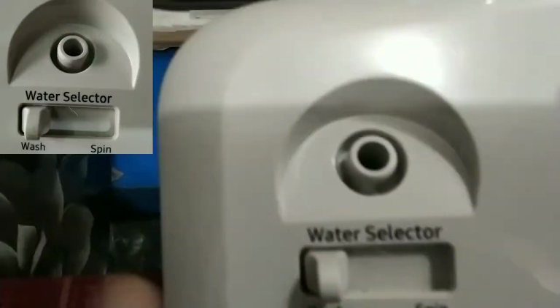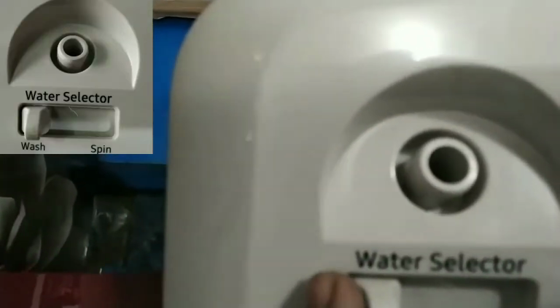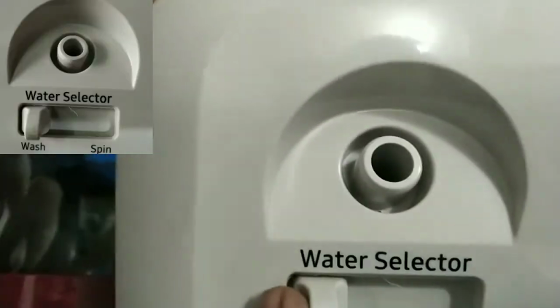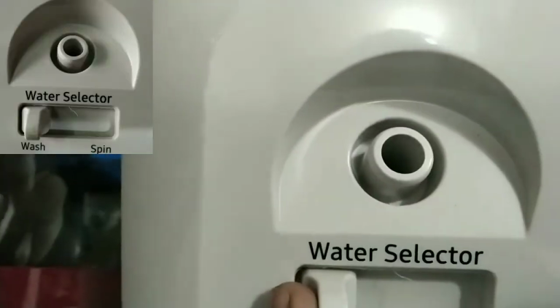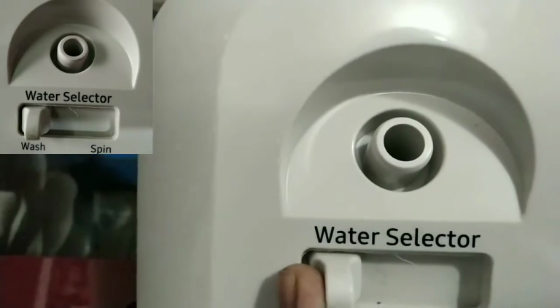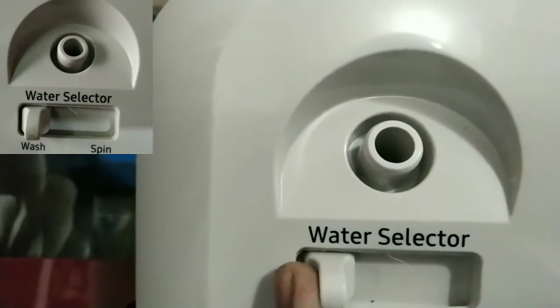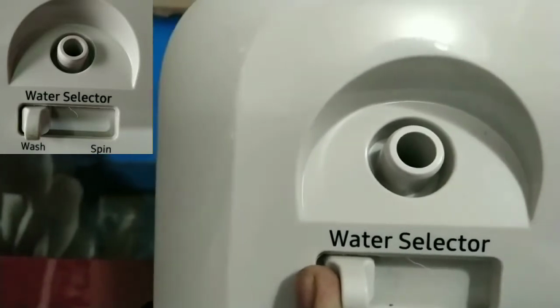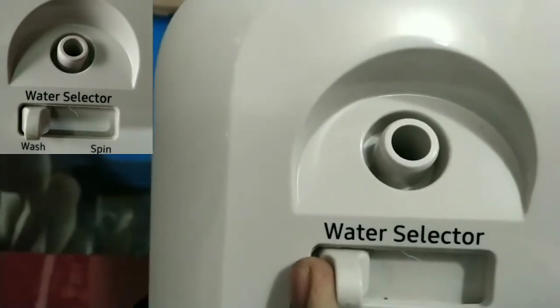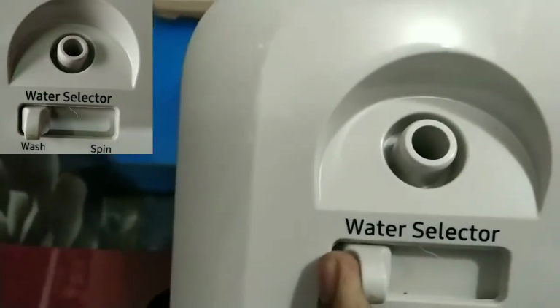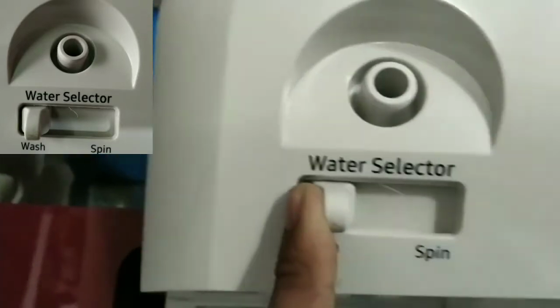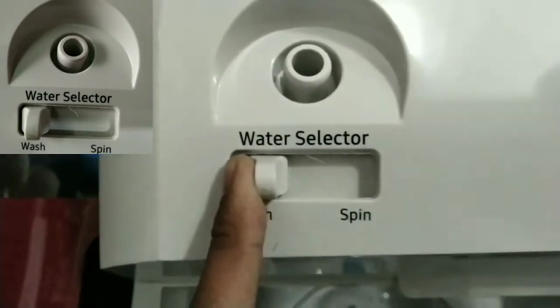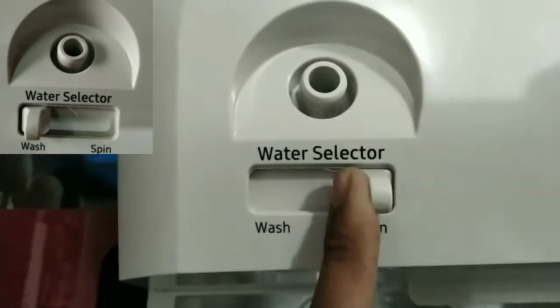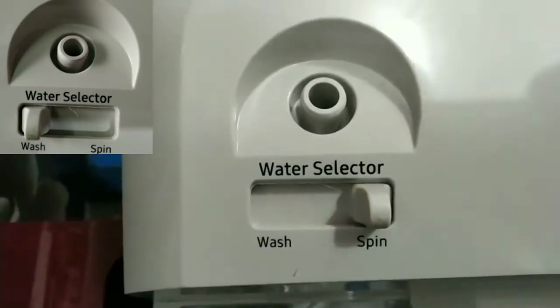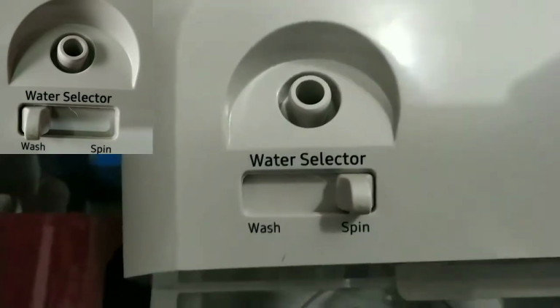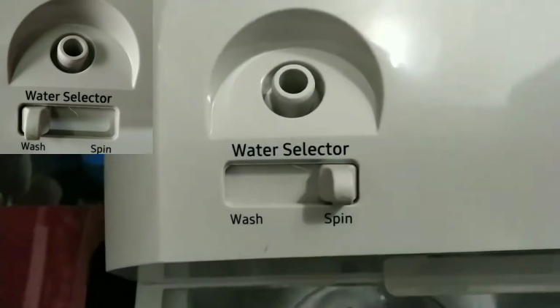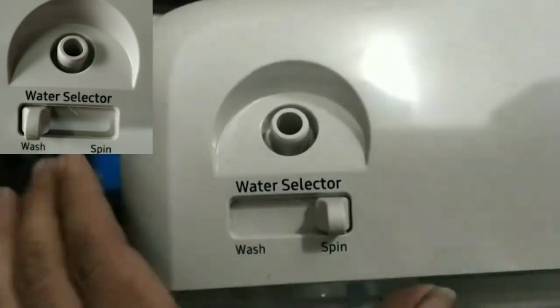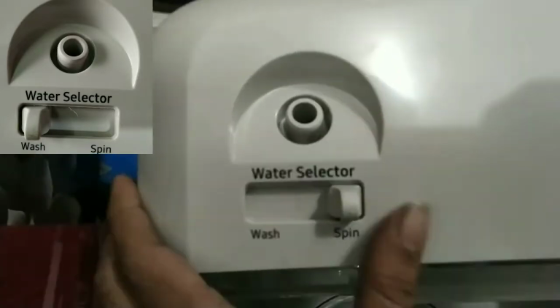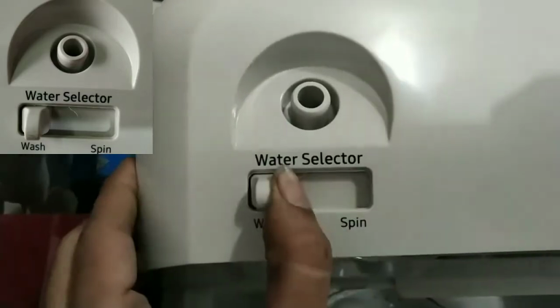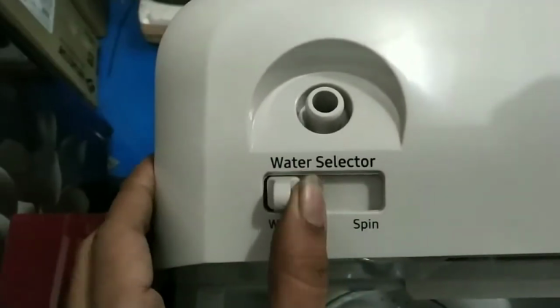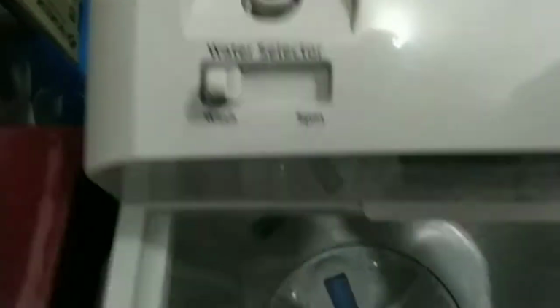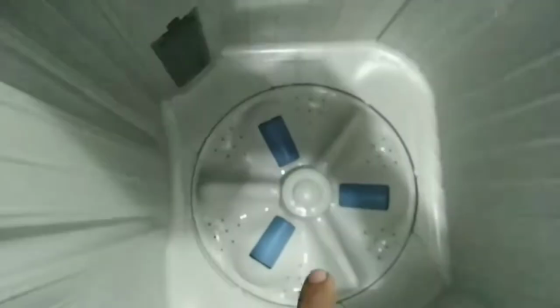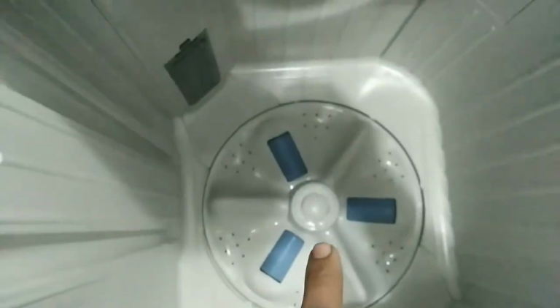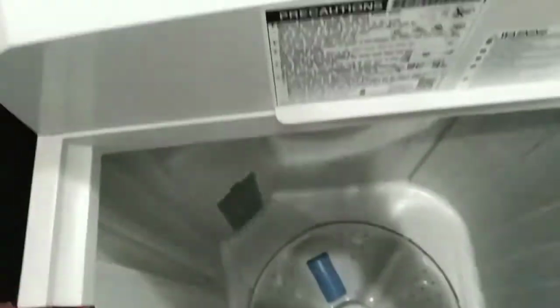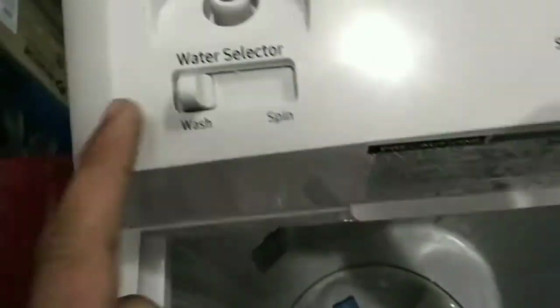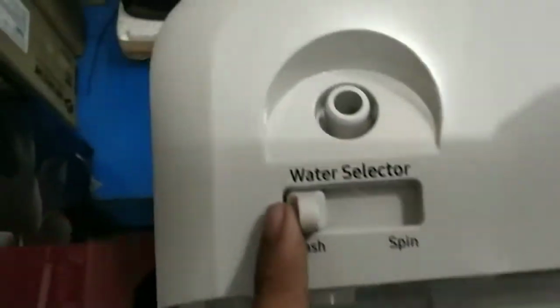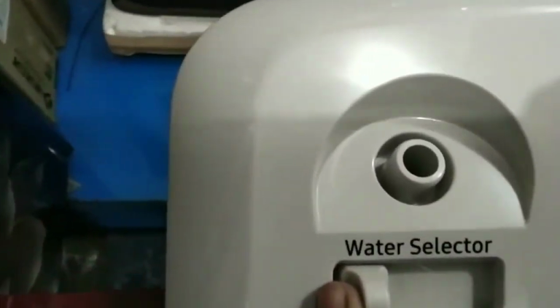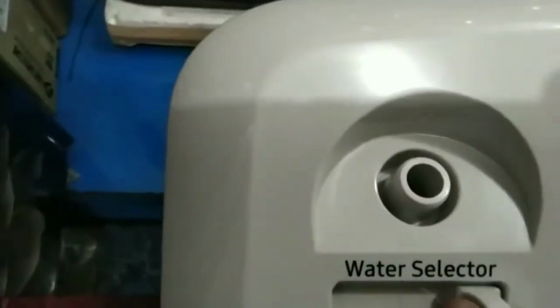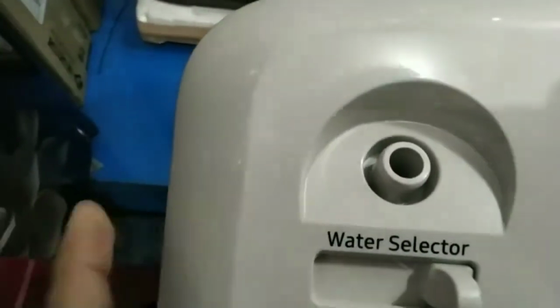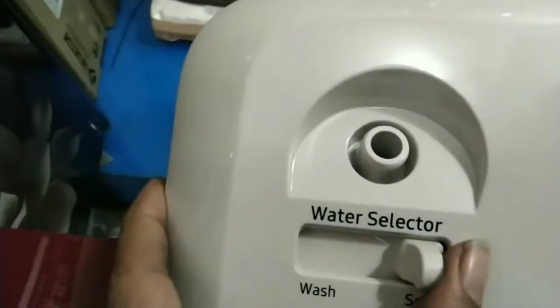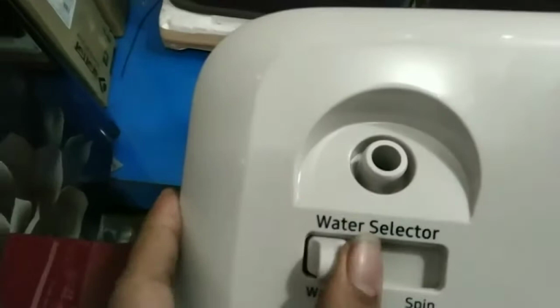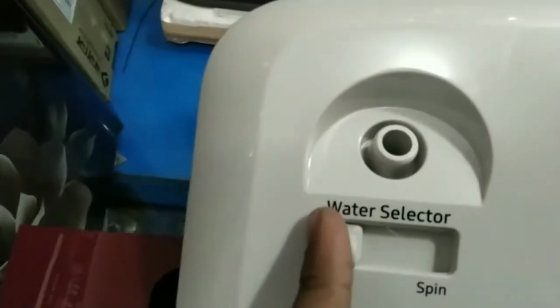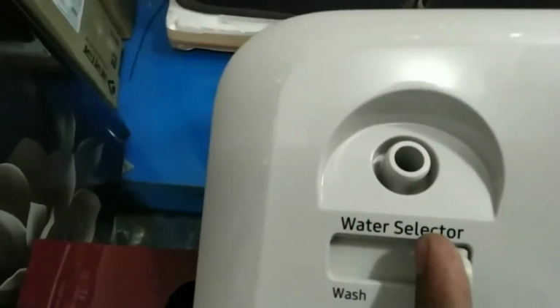This is our water inlet. We connect the water supply here to fill water into the tub.